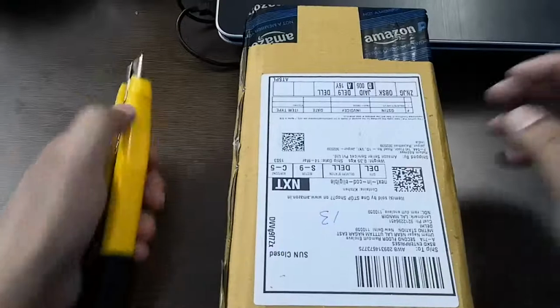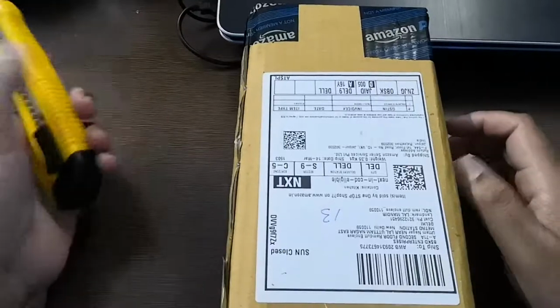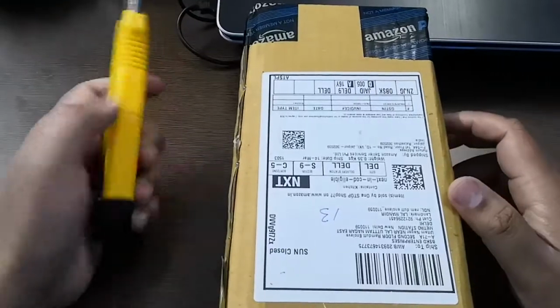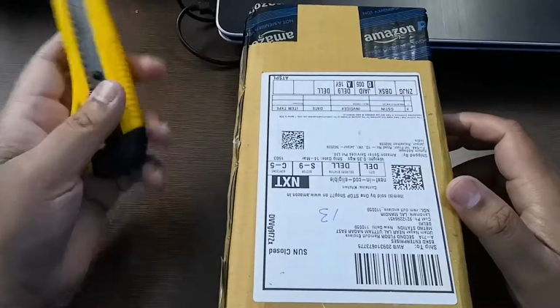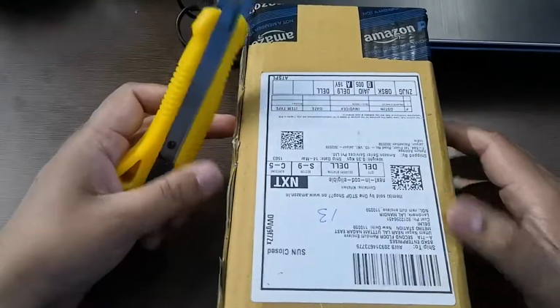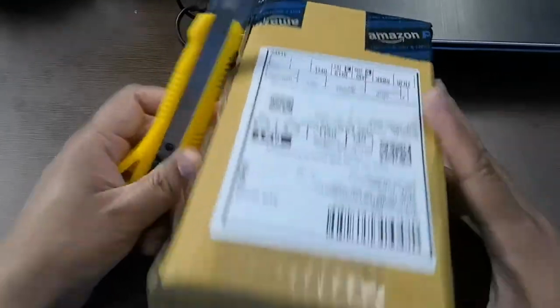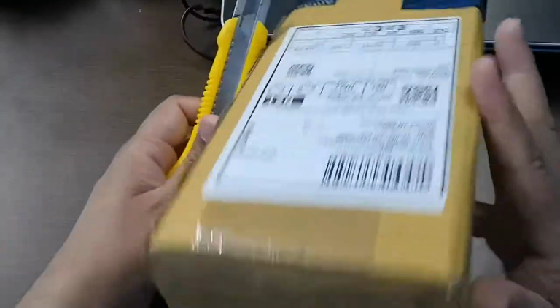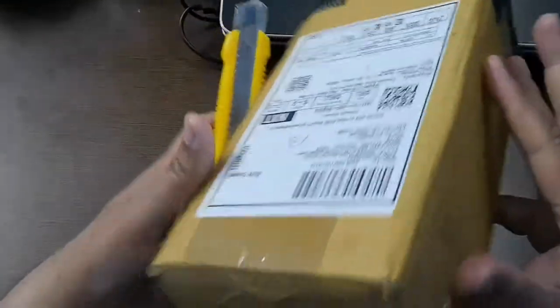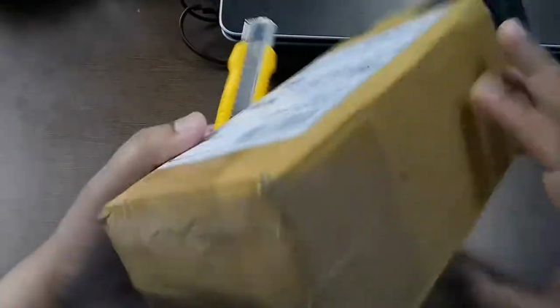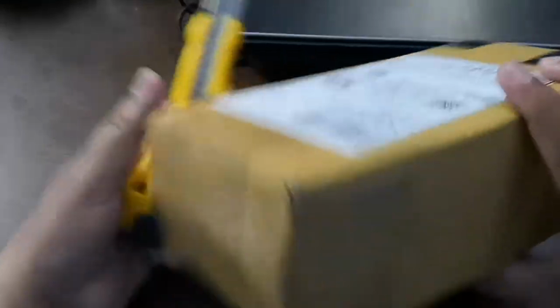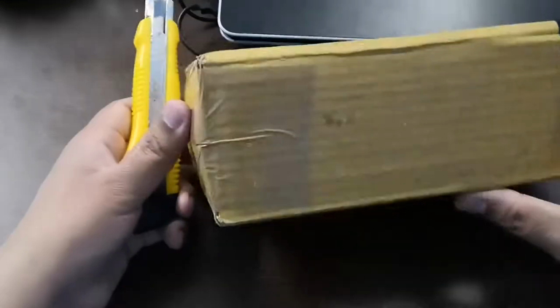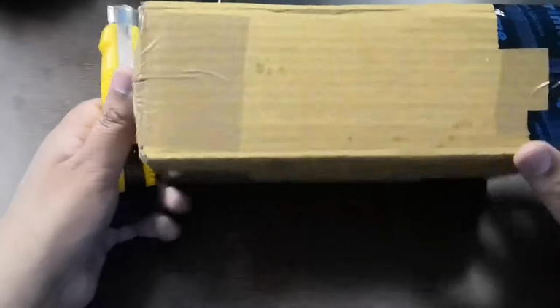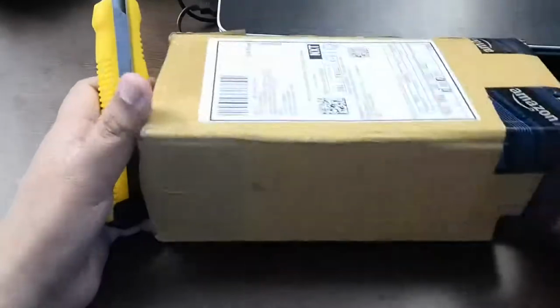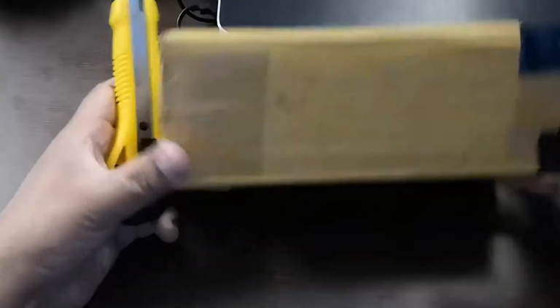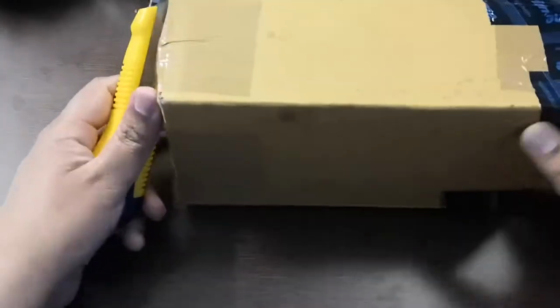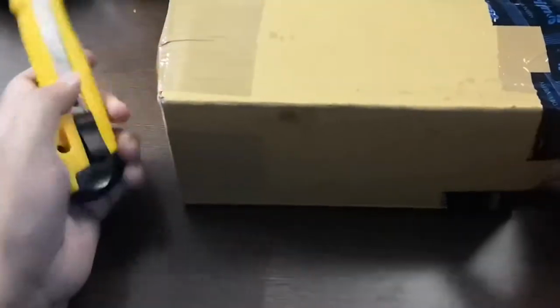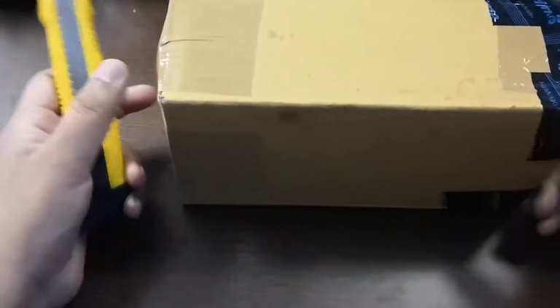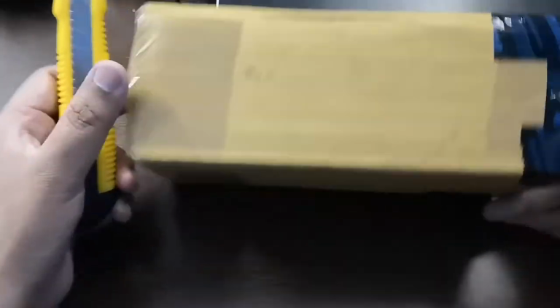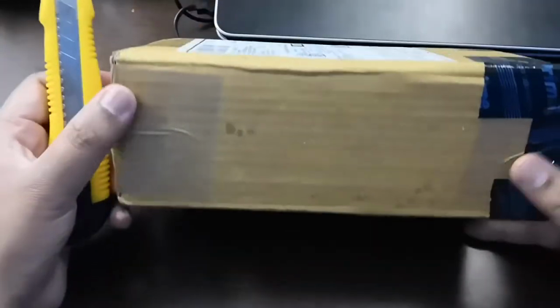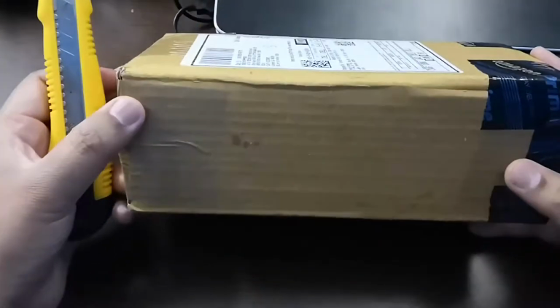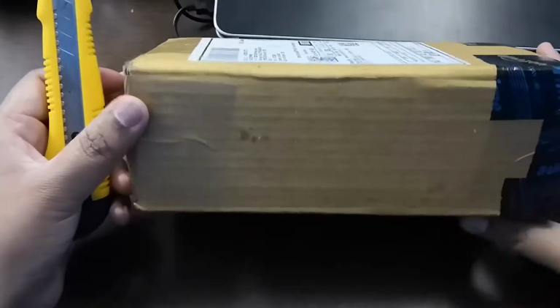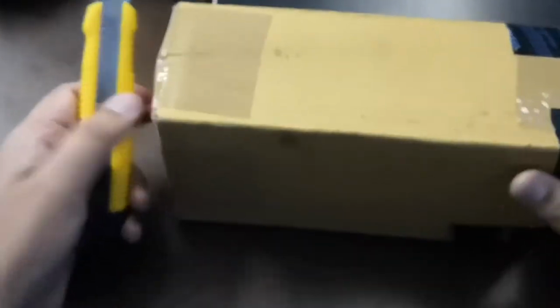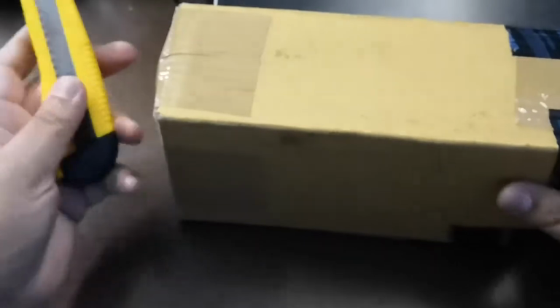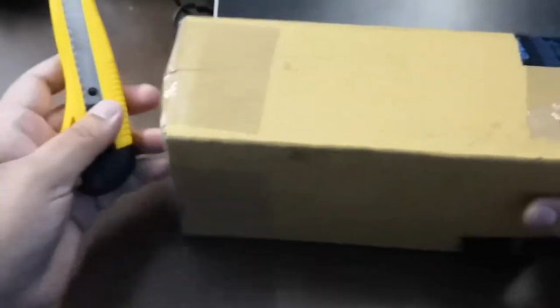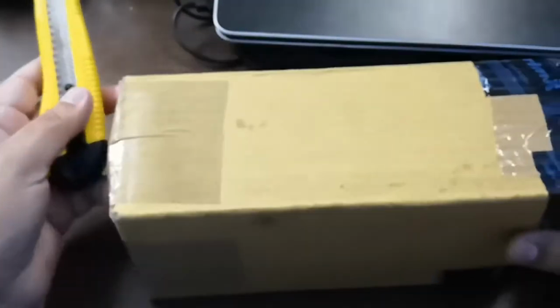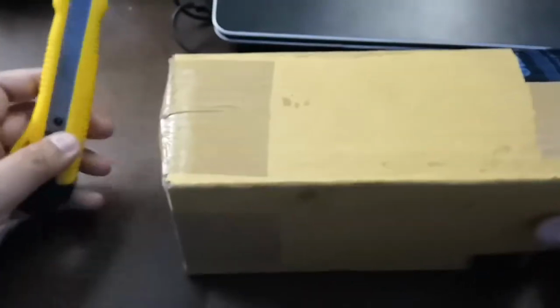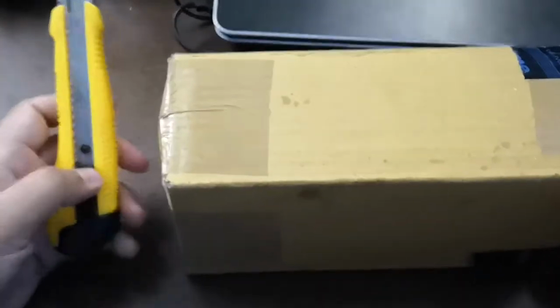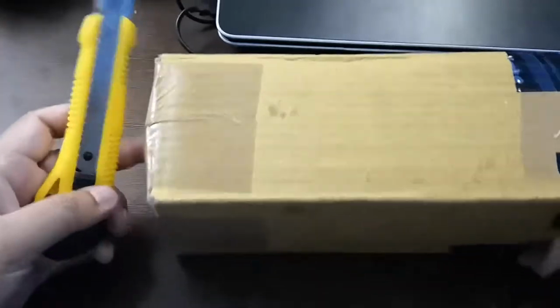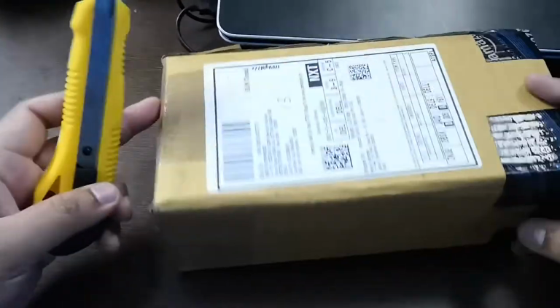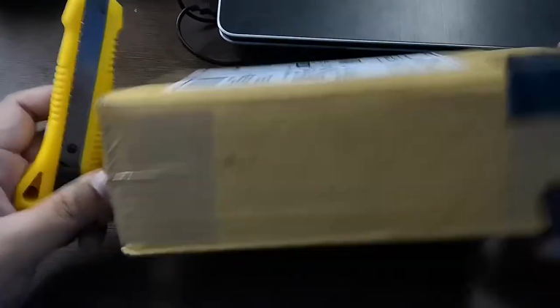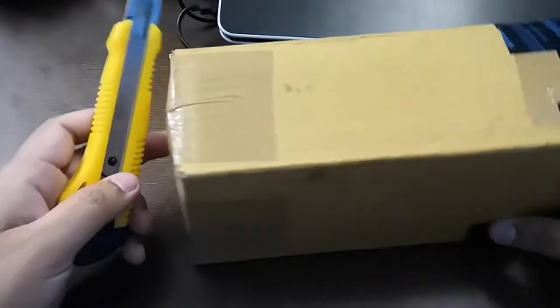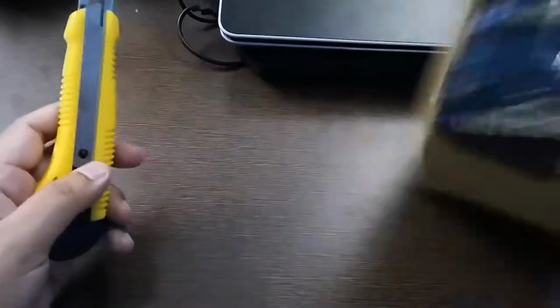Friends, this is the Sallu water bottle, which is for children. Let's see how its quality is and how it looks. Let's do the unboxing.